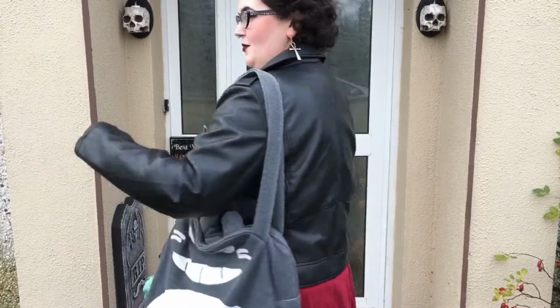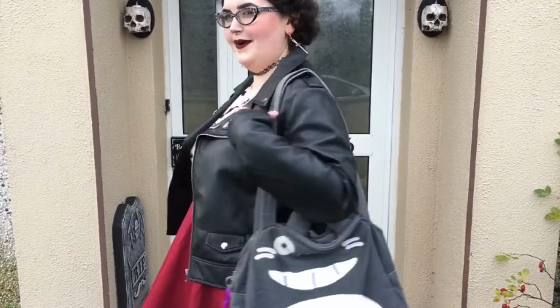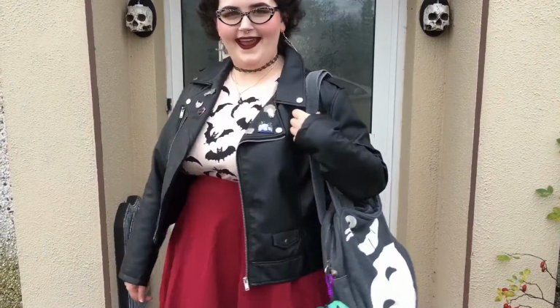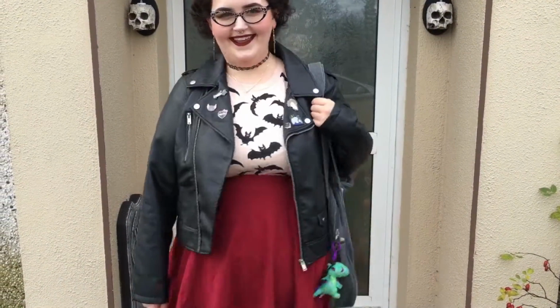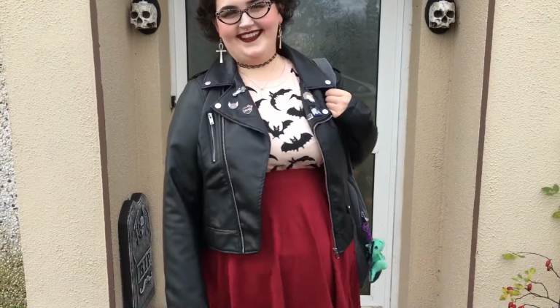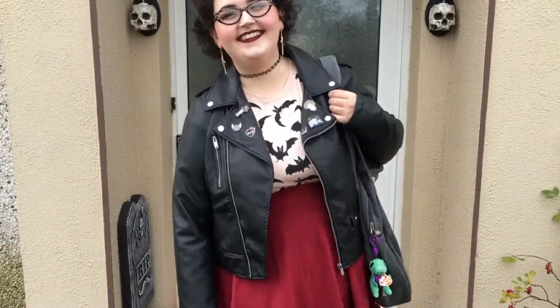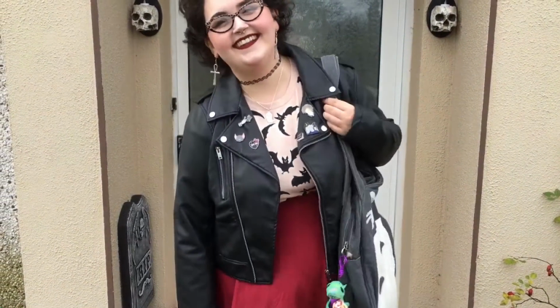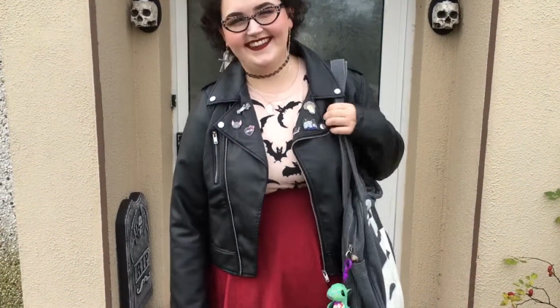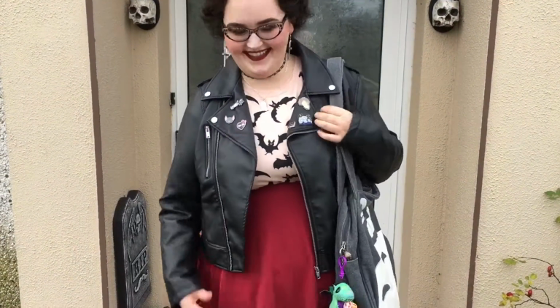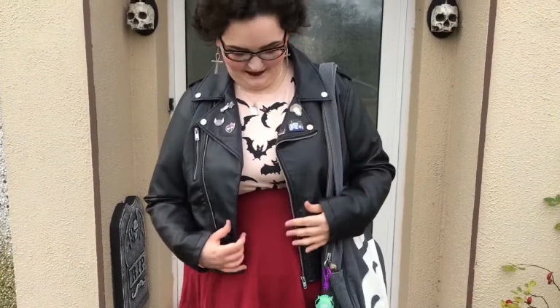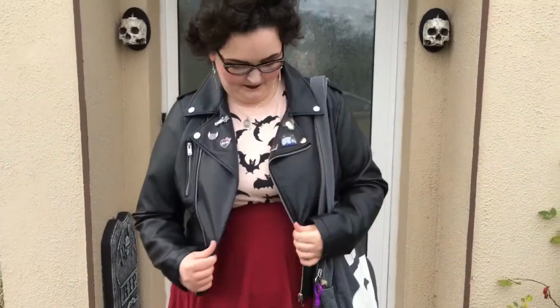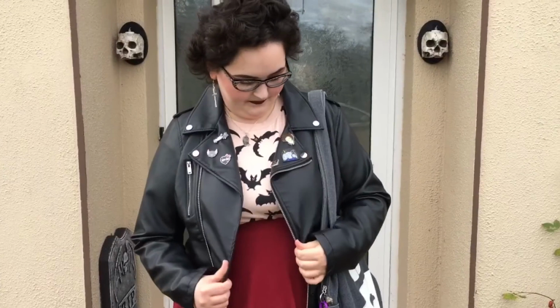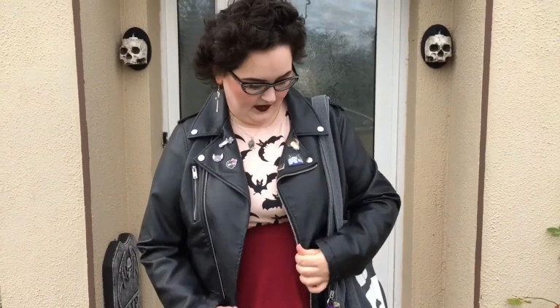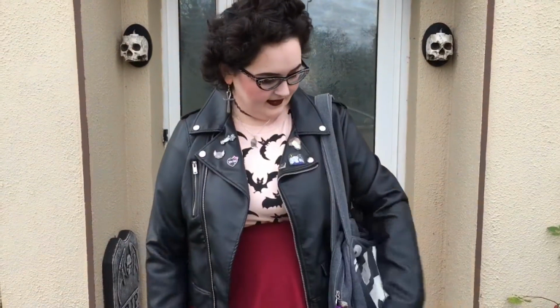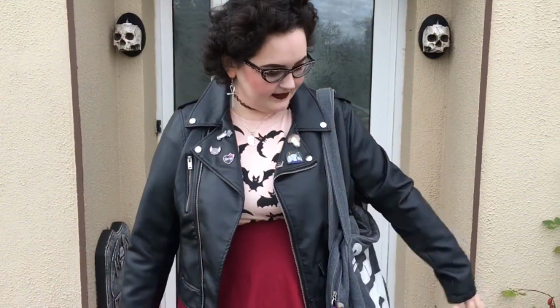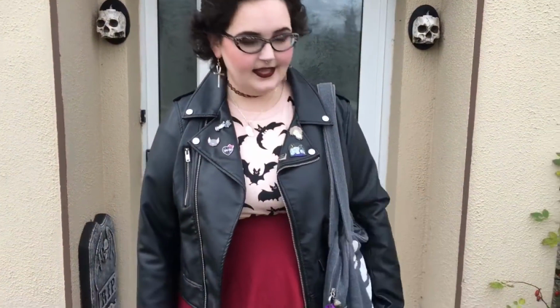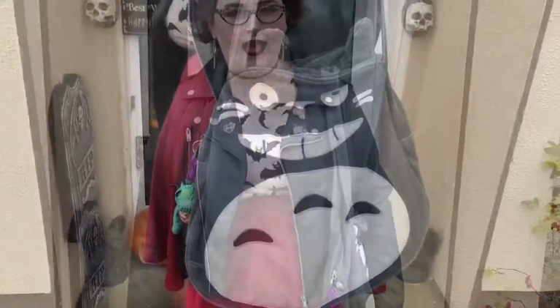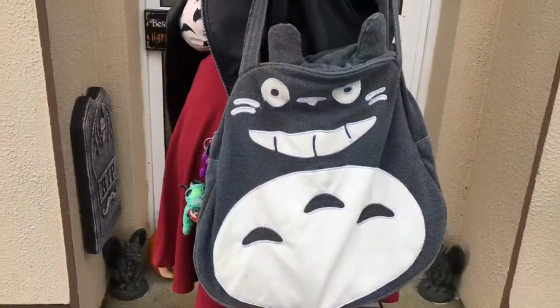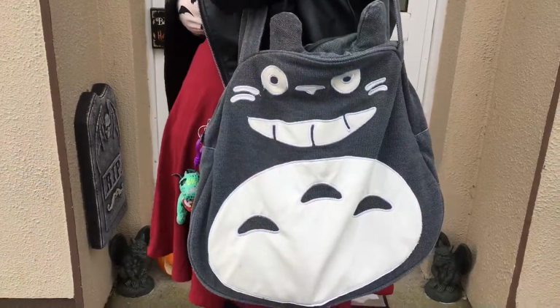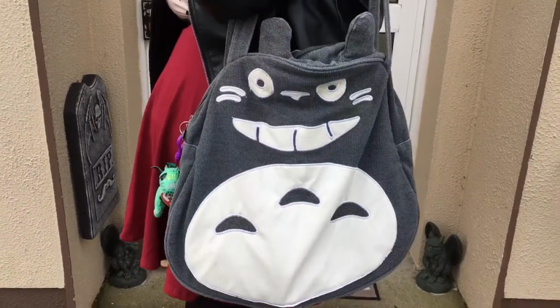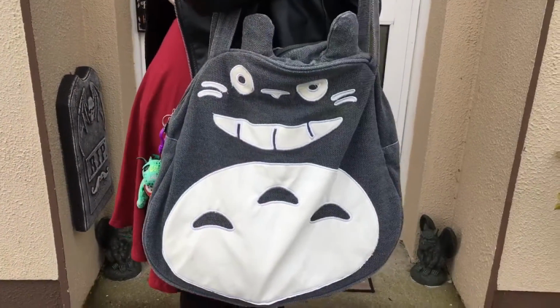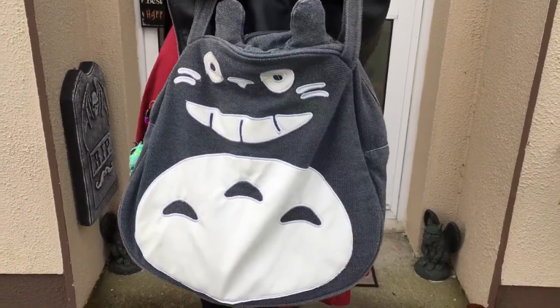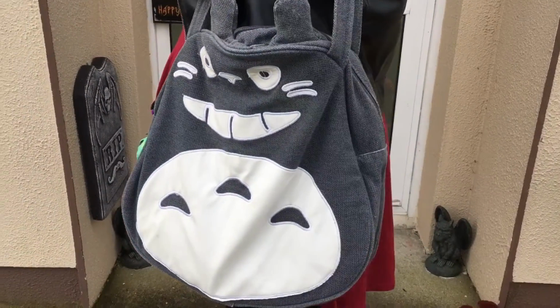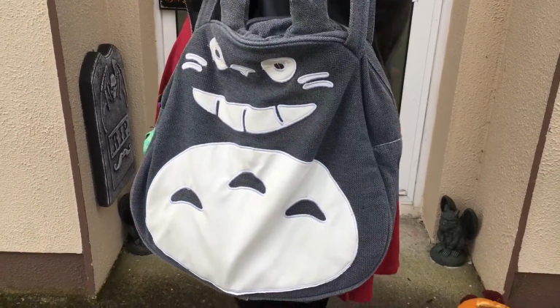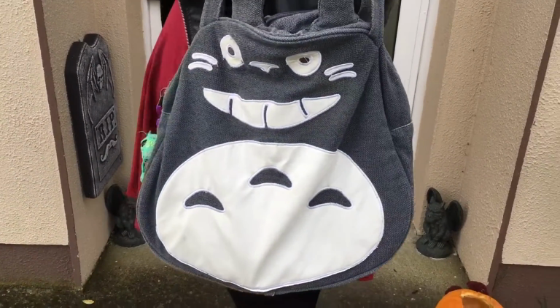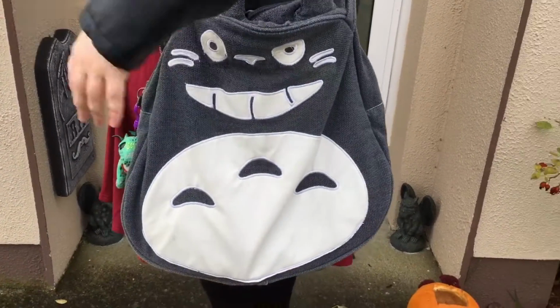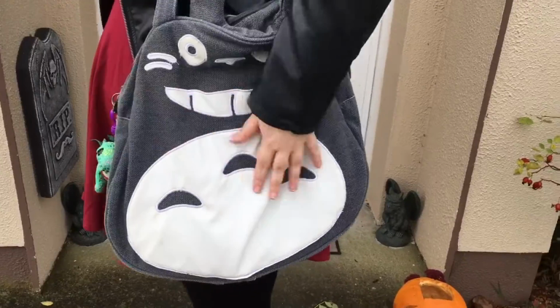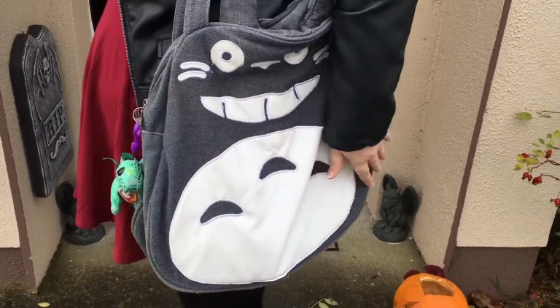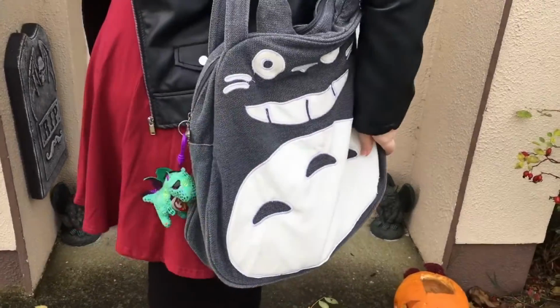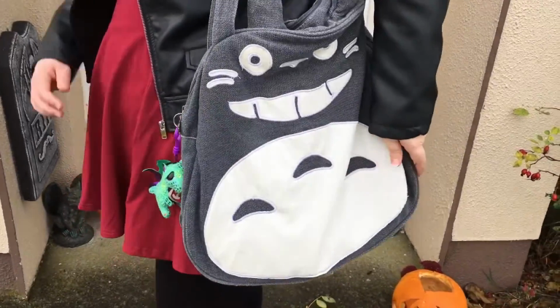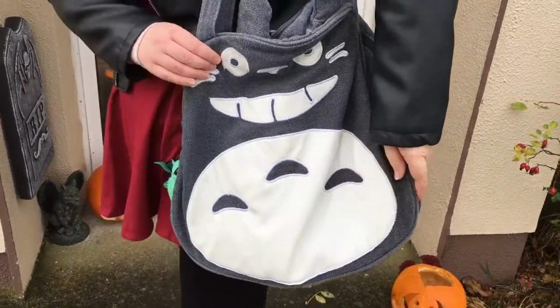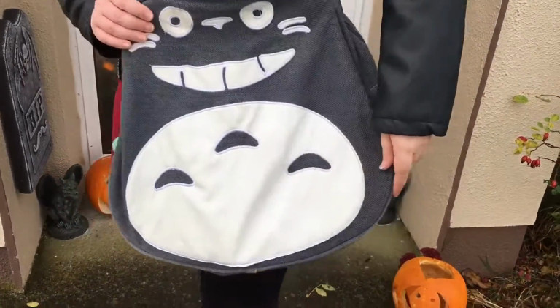I really love the jacket - it was really cheap, only about £14.99 I think. I also bought another one that I can DIY.